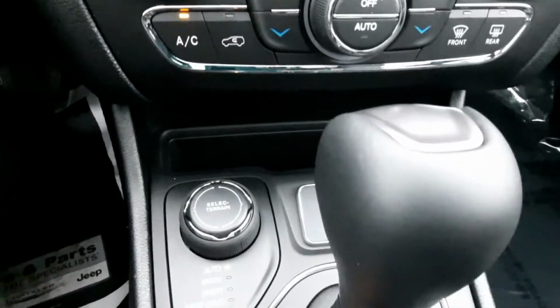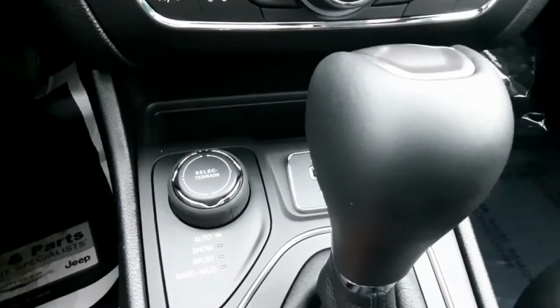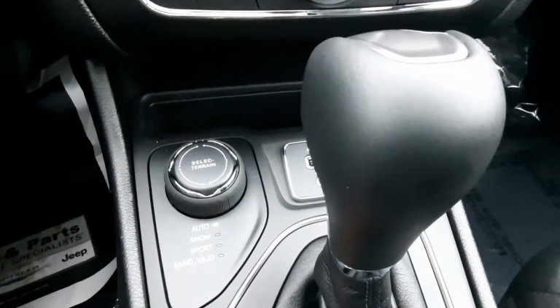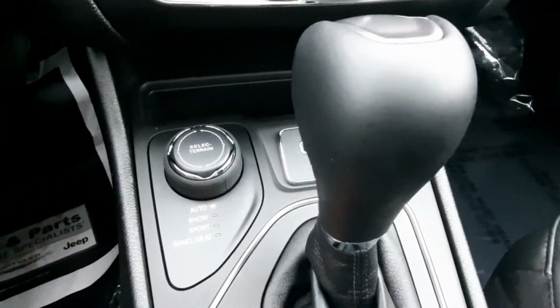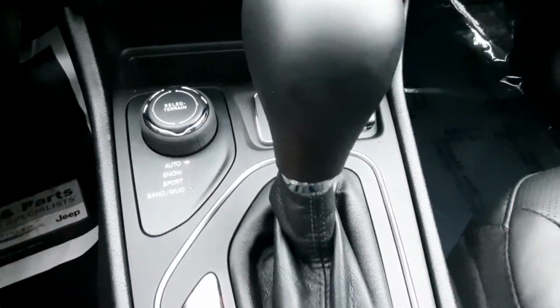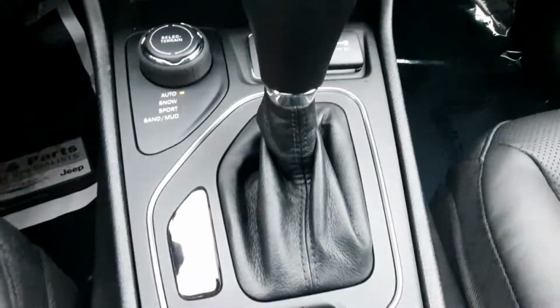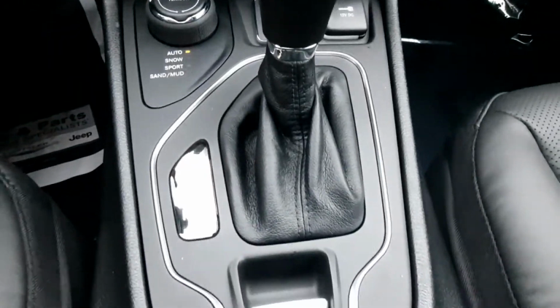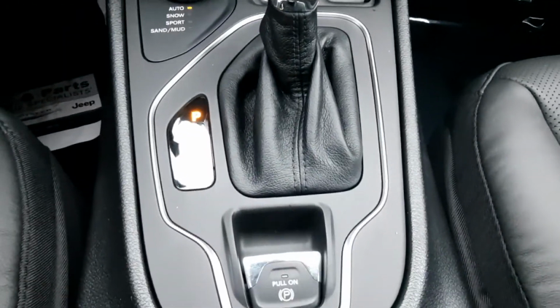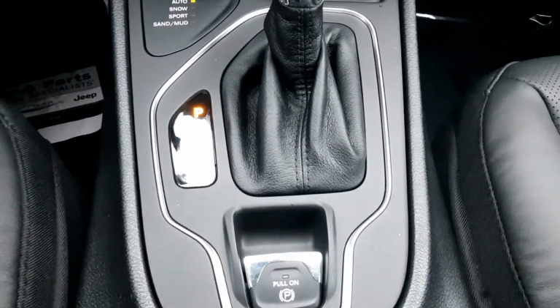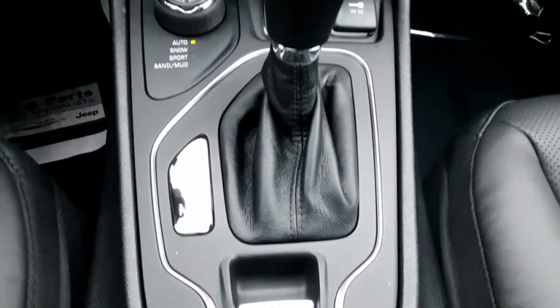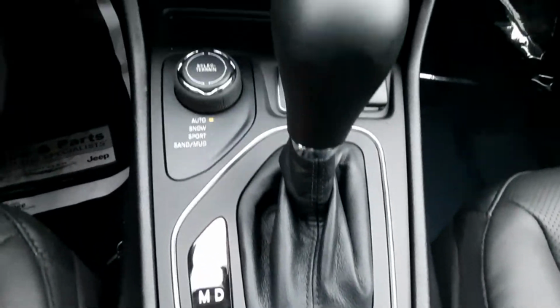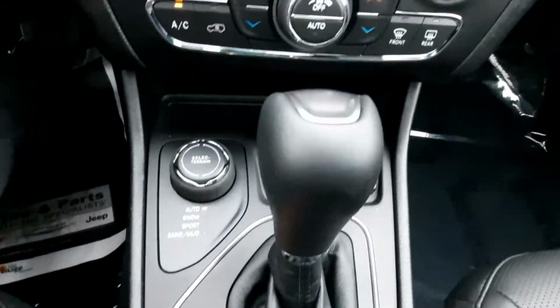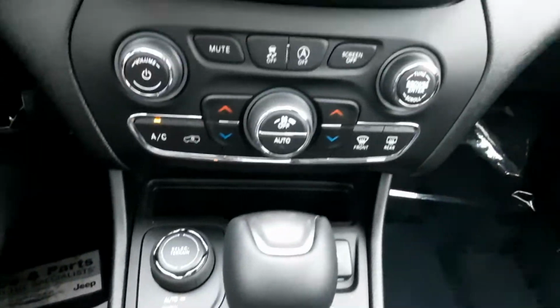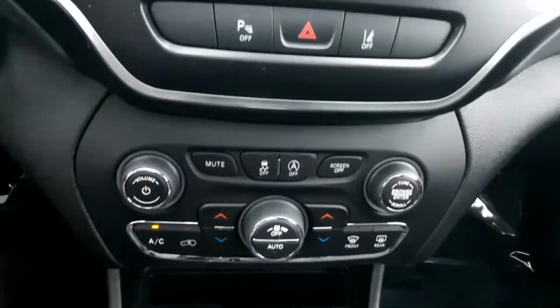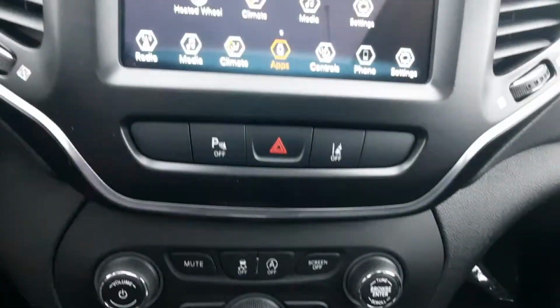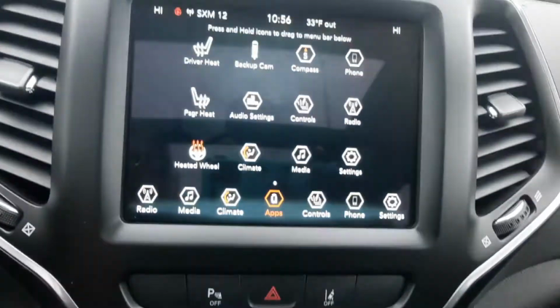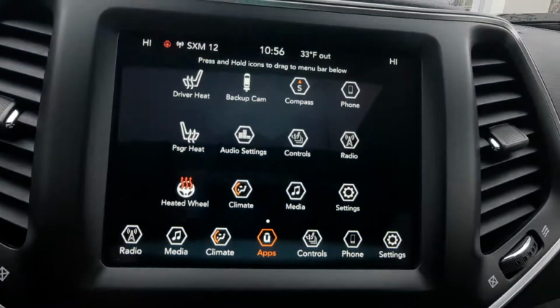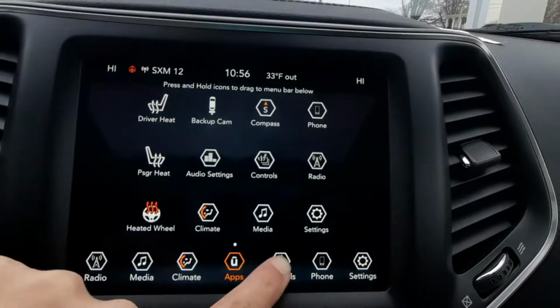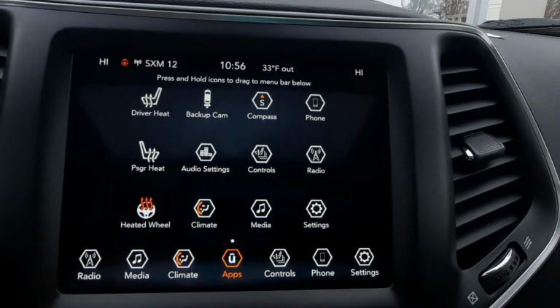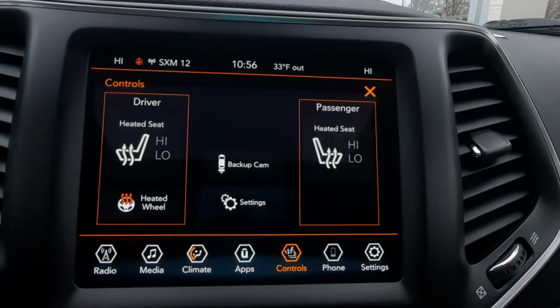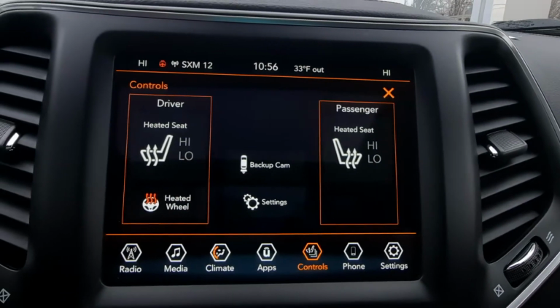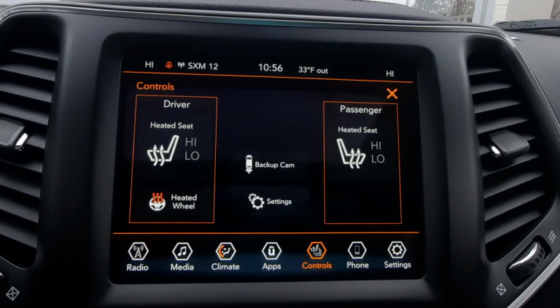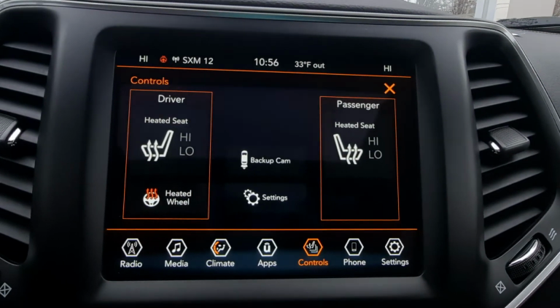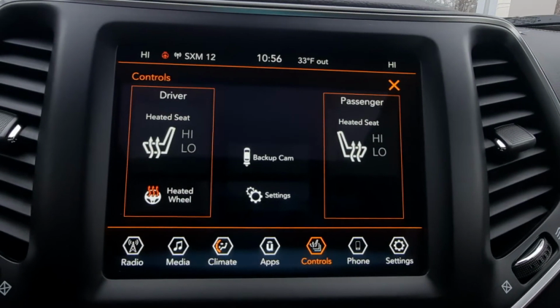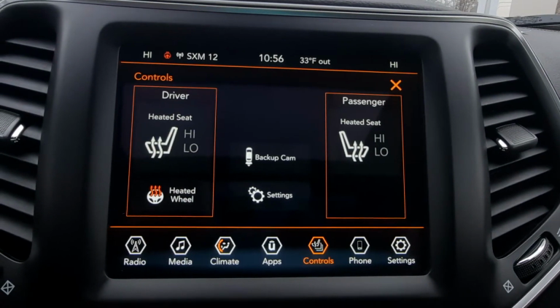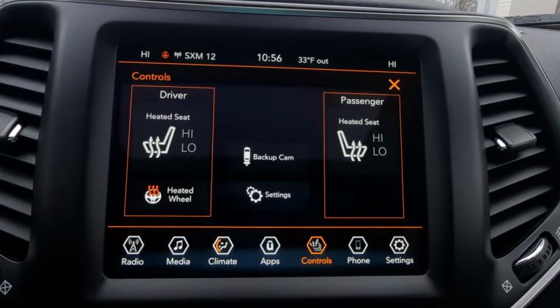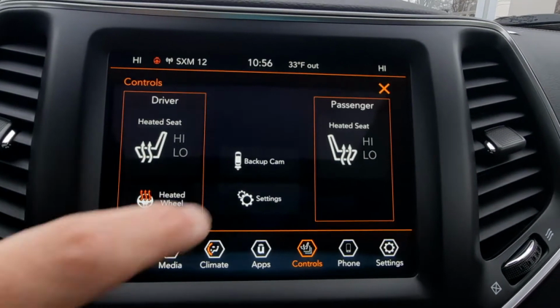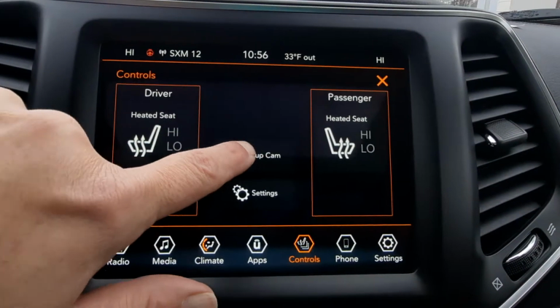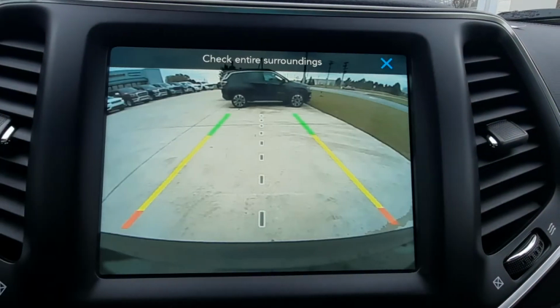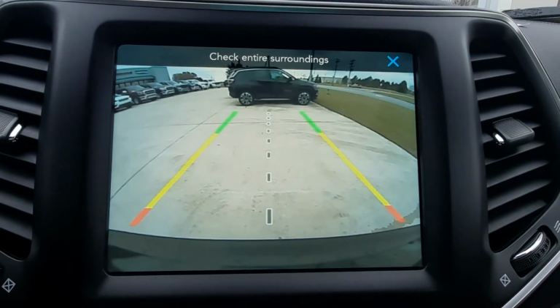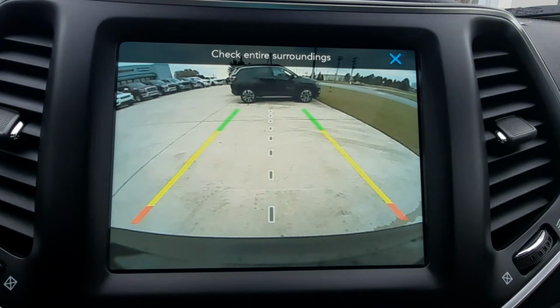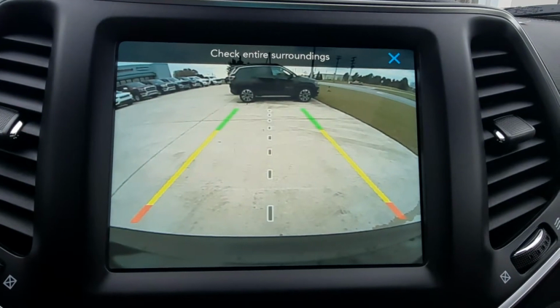Four-wheel drive options. This one has heated front seats and steering wheel, and a reverse camera.